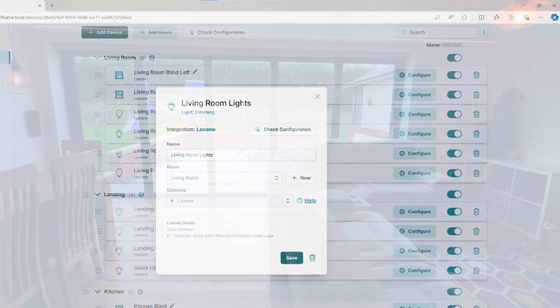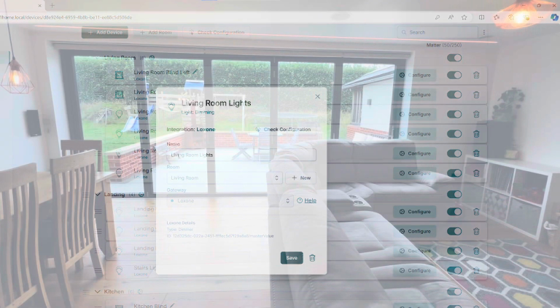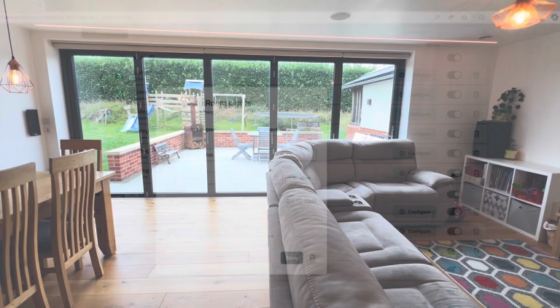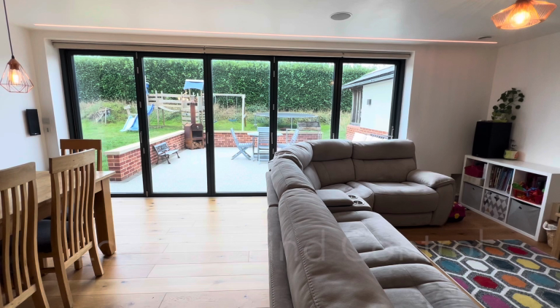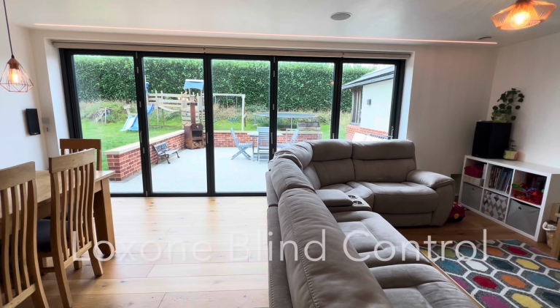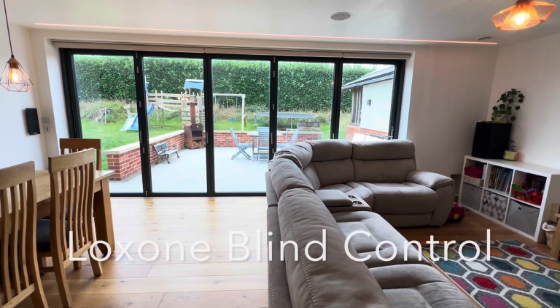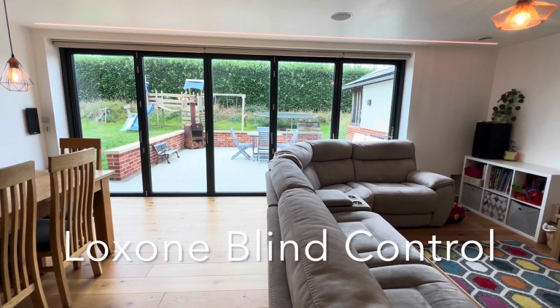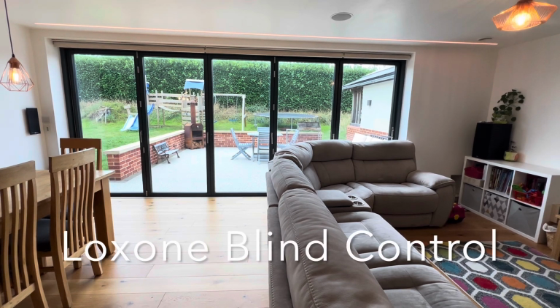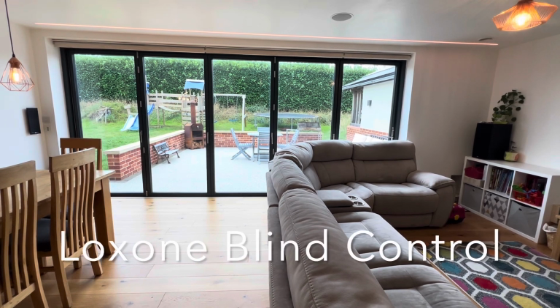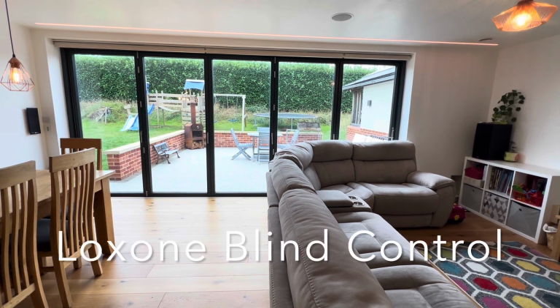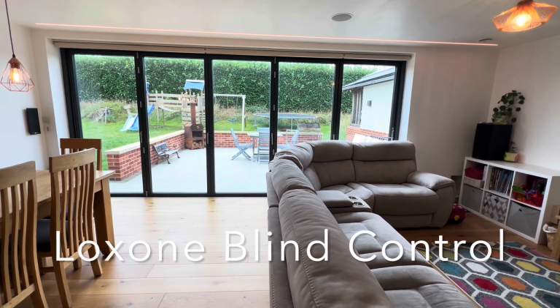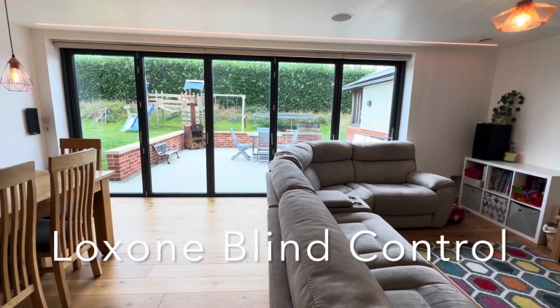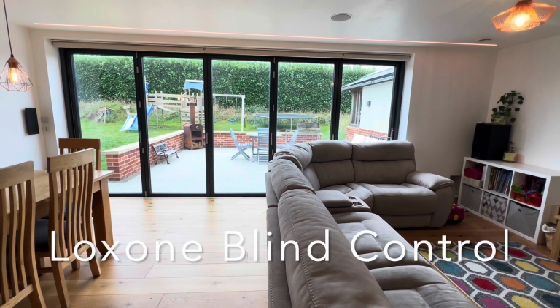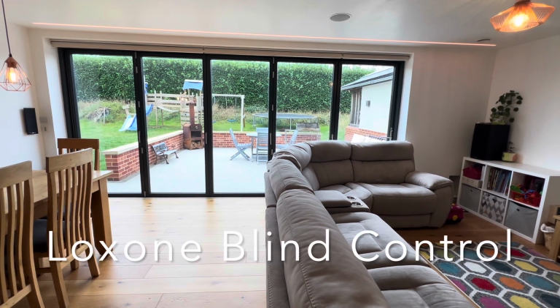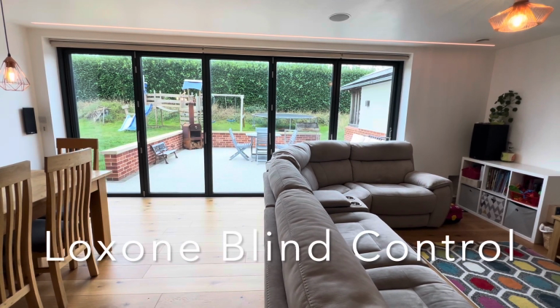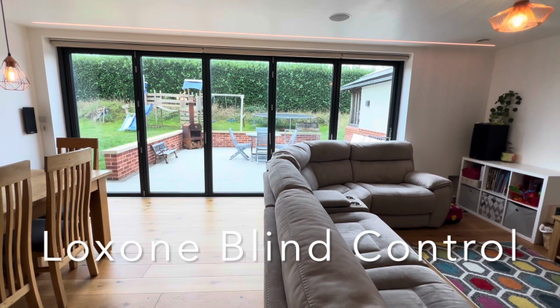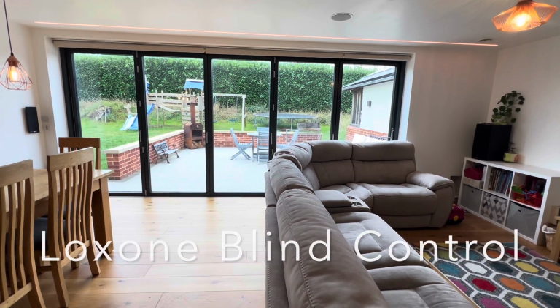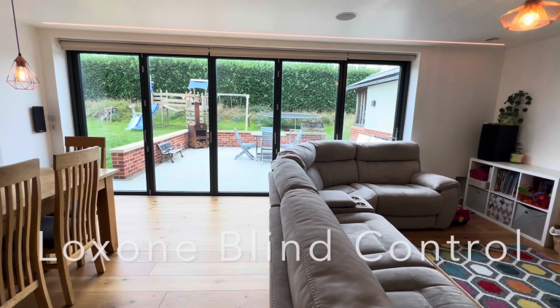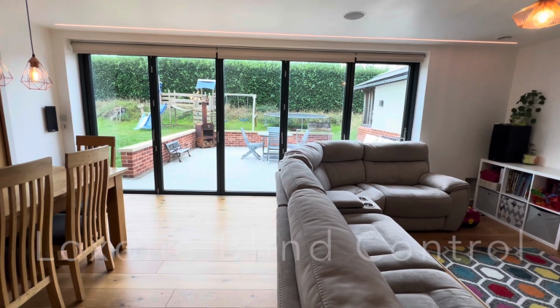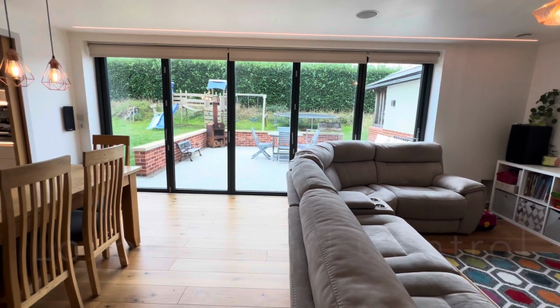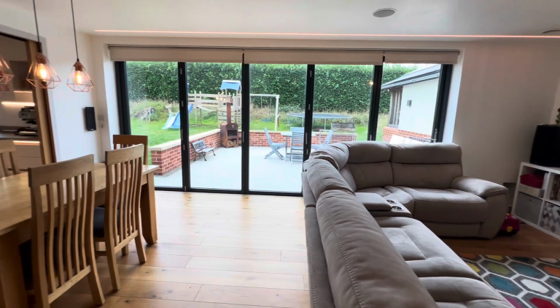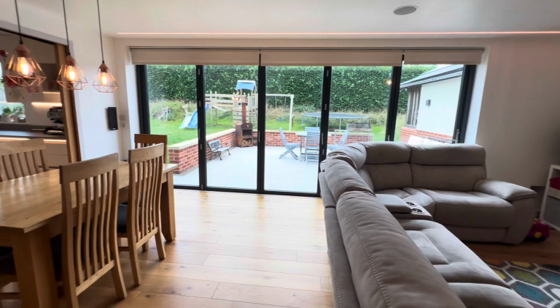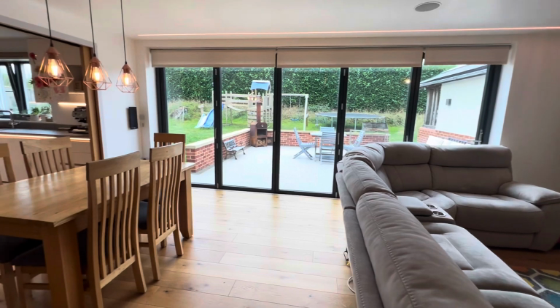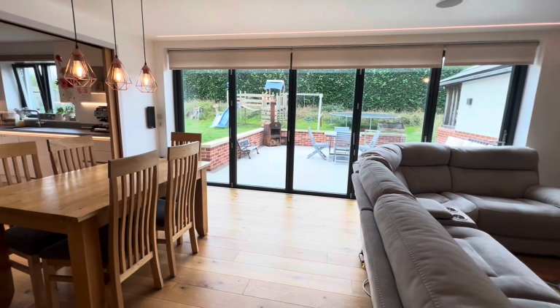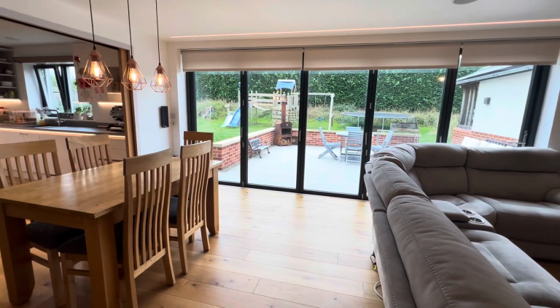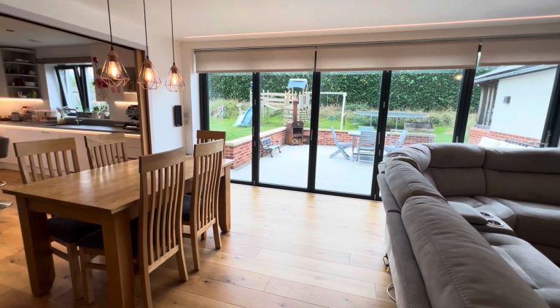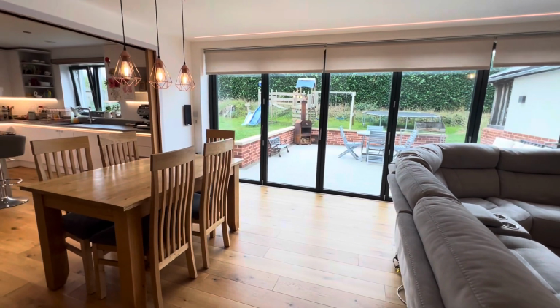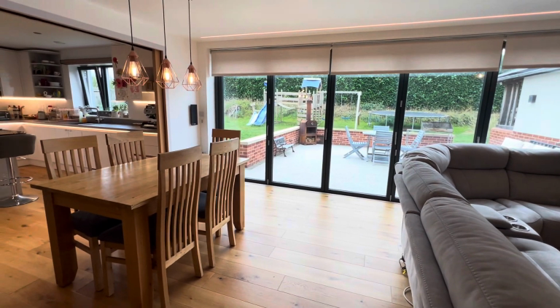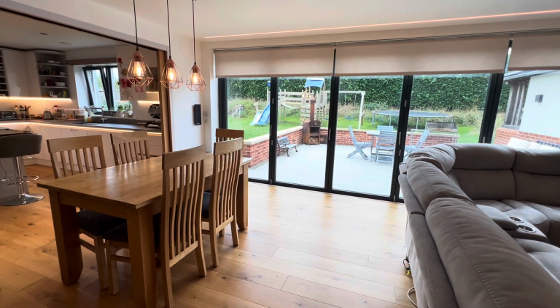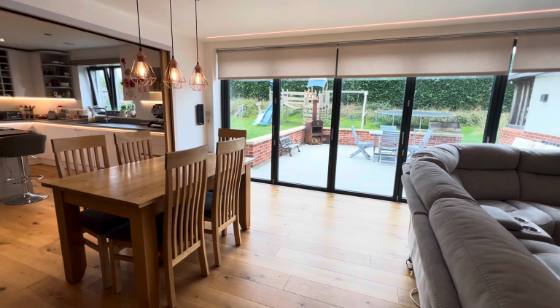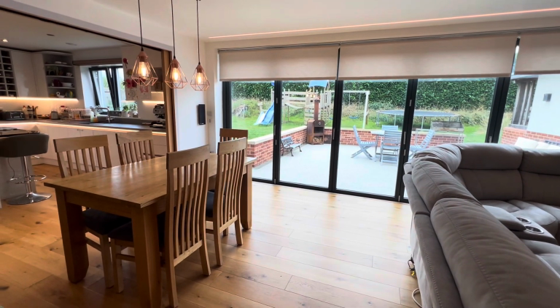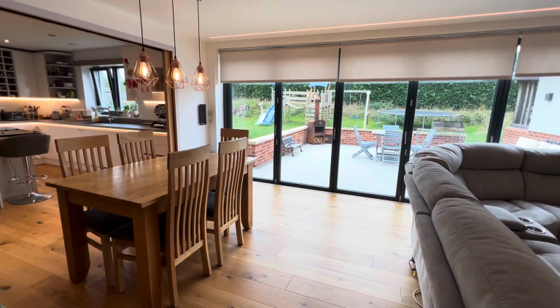Alexa, close living room blinds. Alexa, close kitchen blinds.